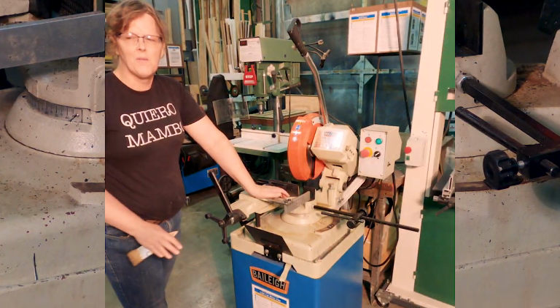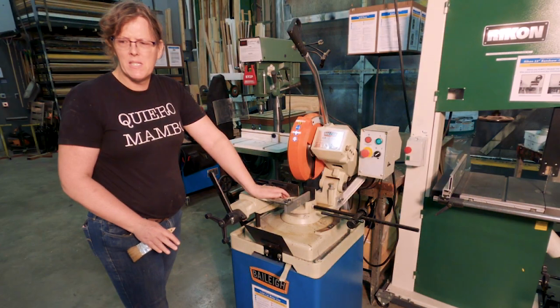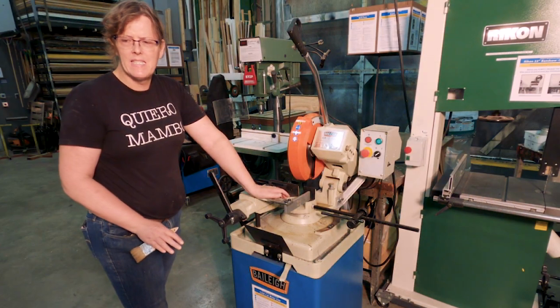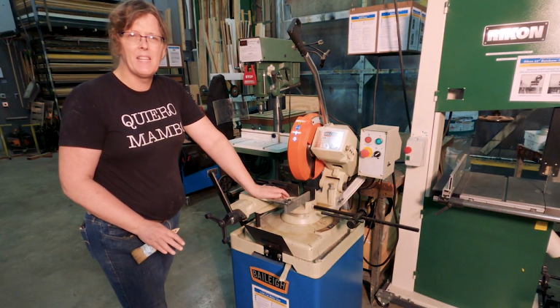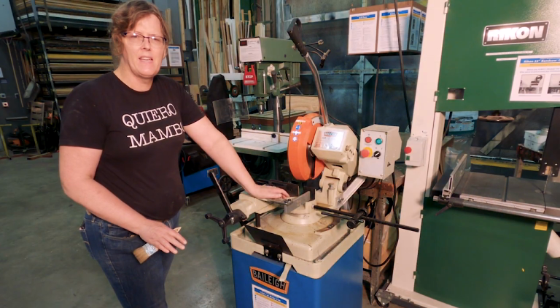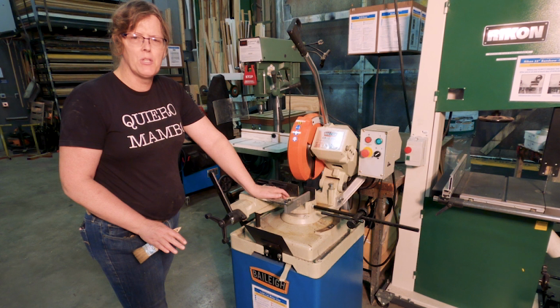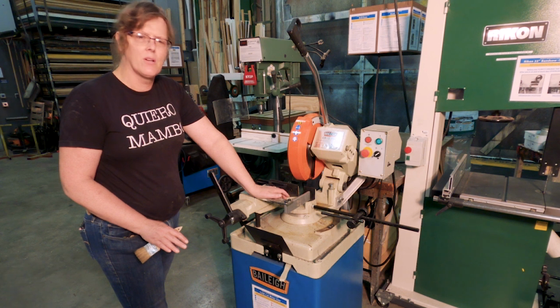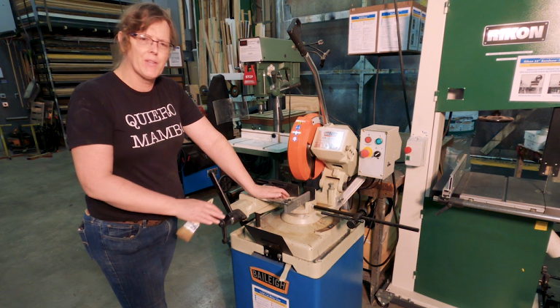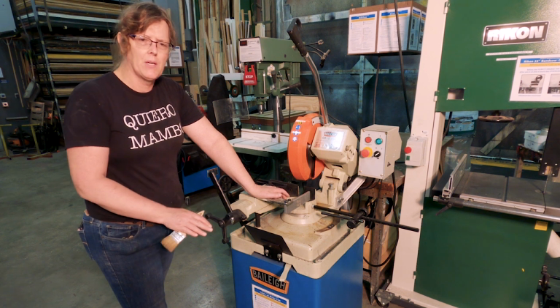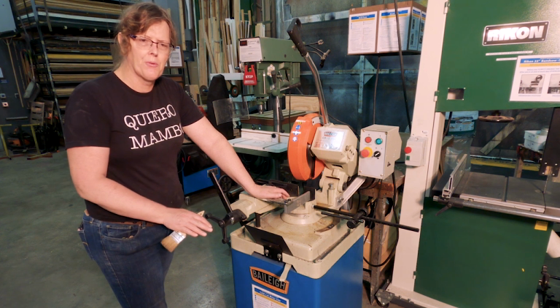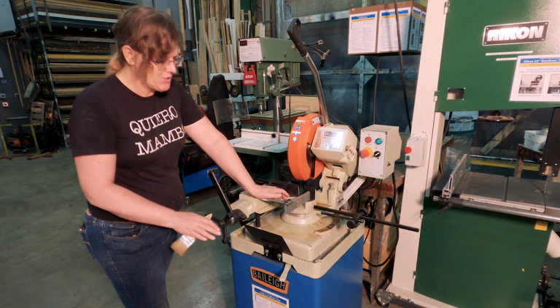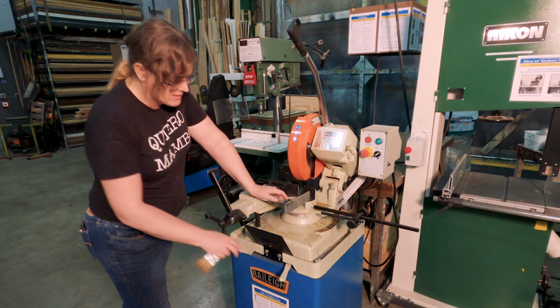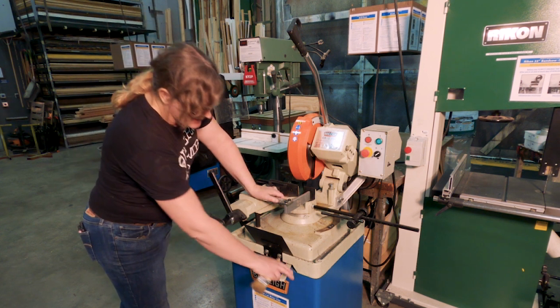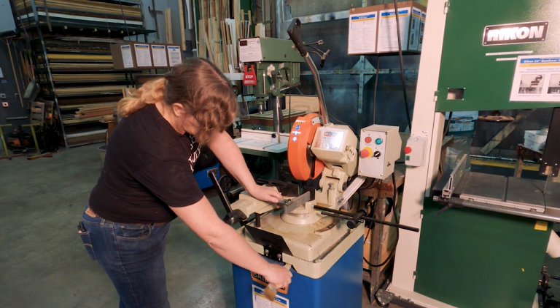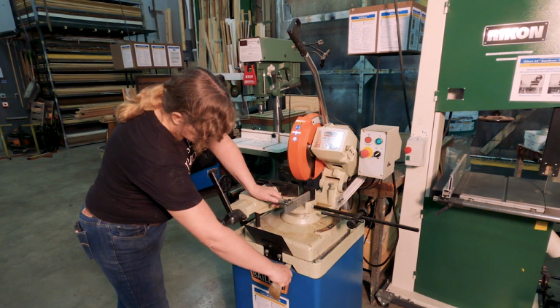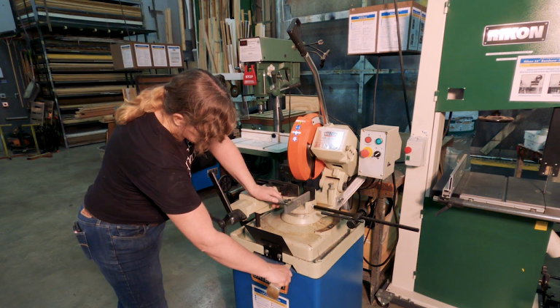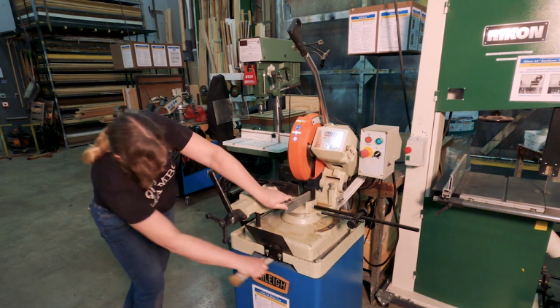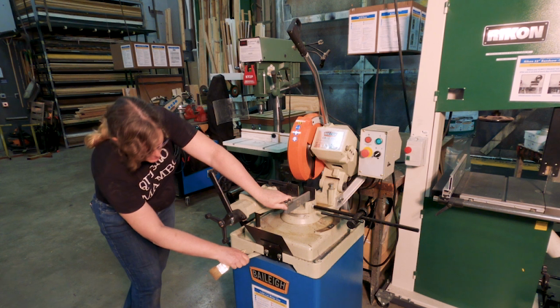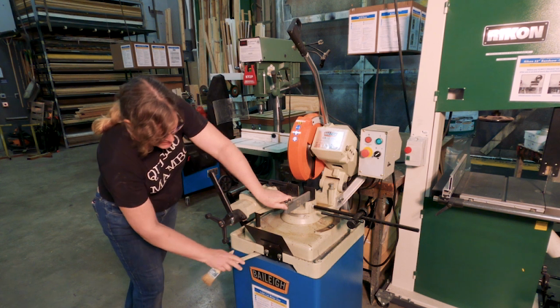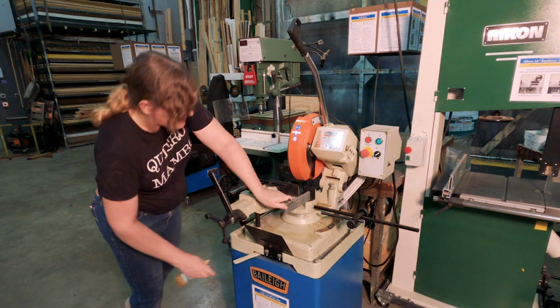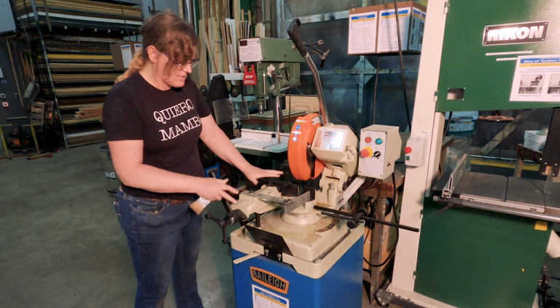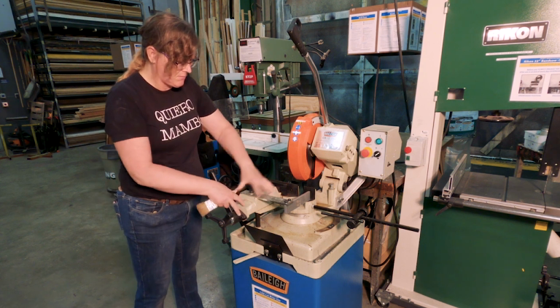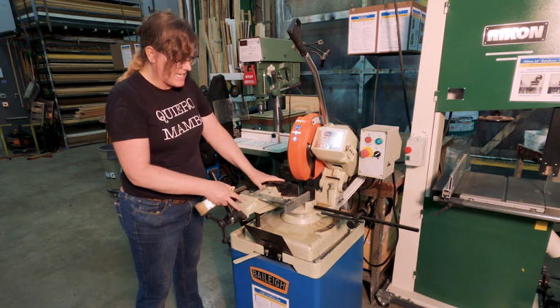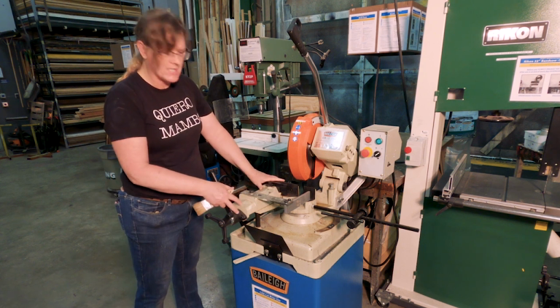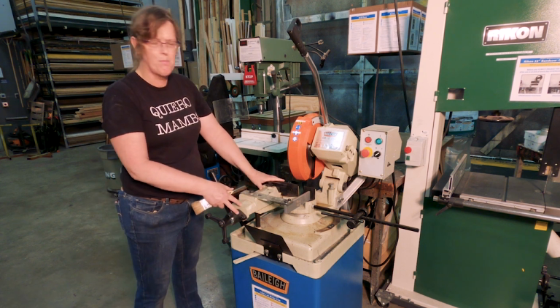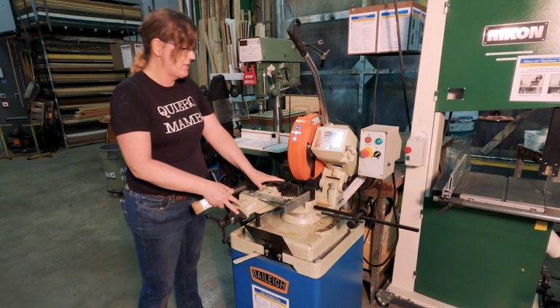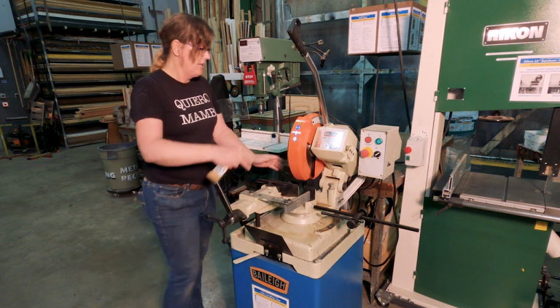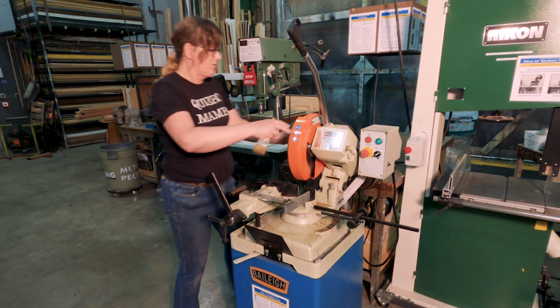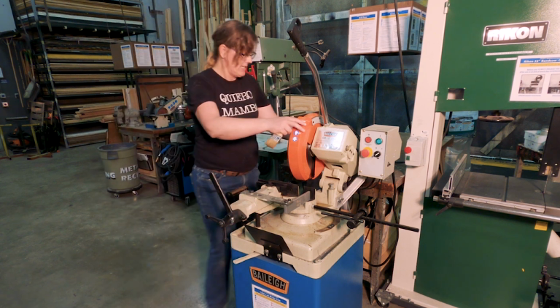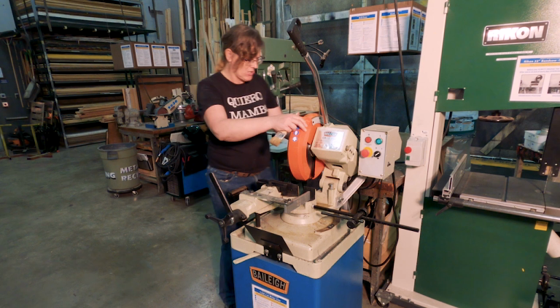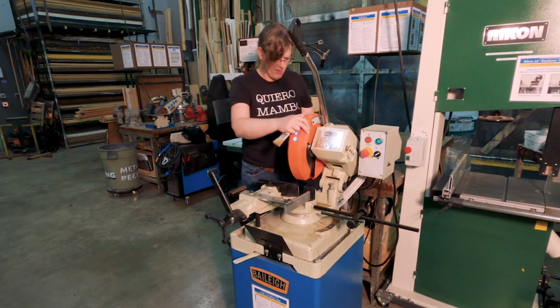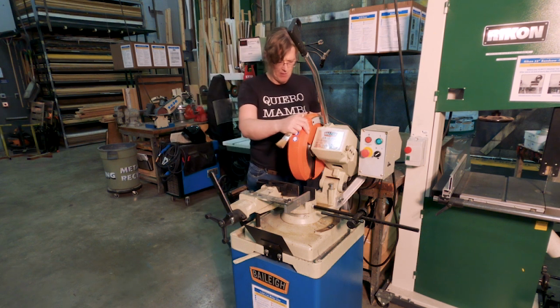This one's a little different than the other machines and I'll go over this again when I go through the features of it. It's got a lock lever here — pull the lock lever, release it, and this vise stays put. It's only the head of the saw that pivots.